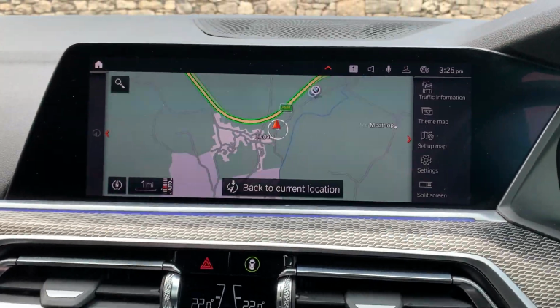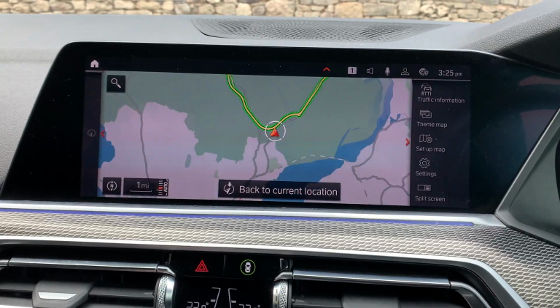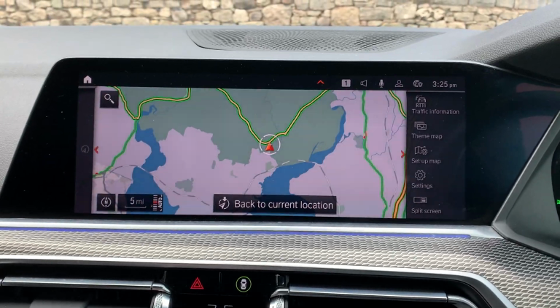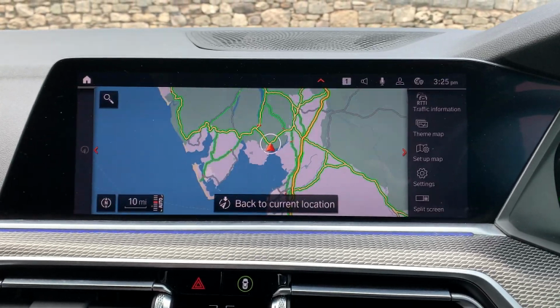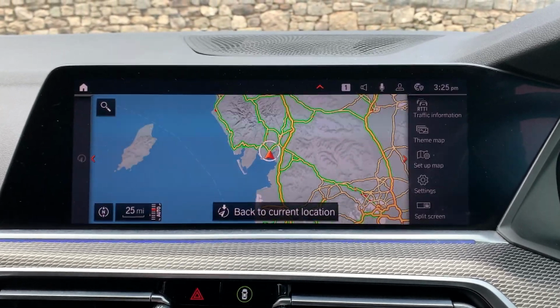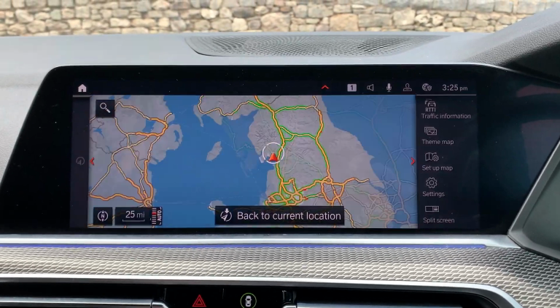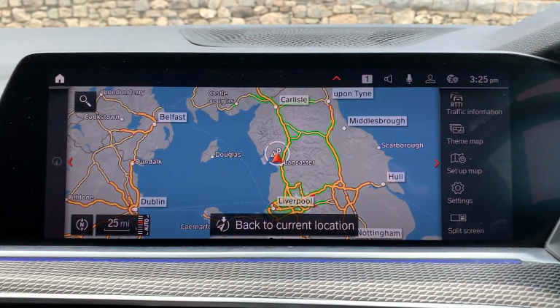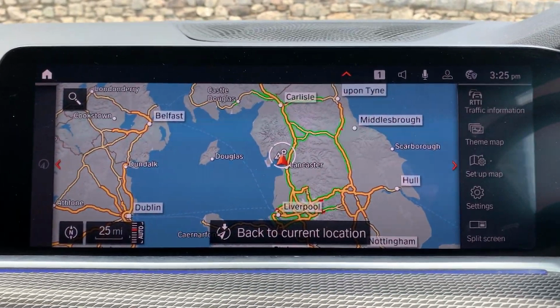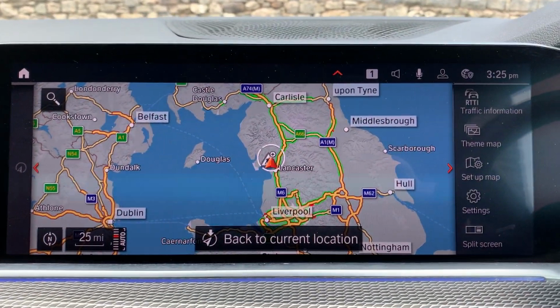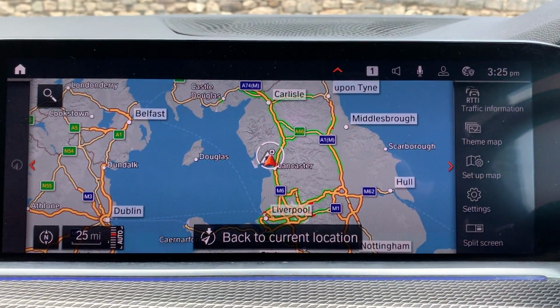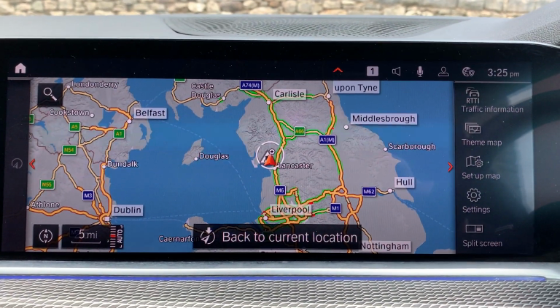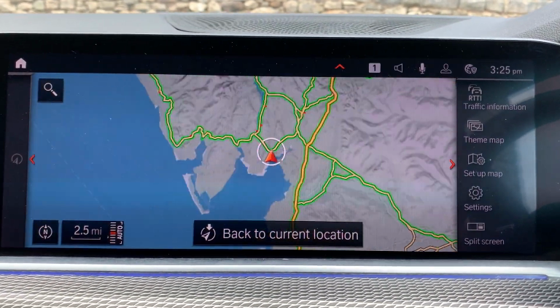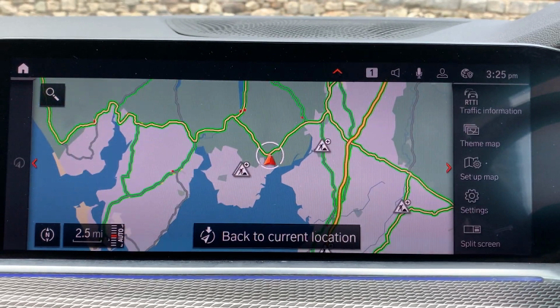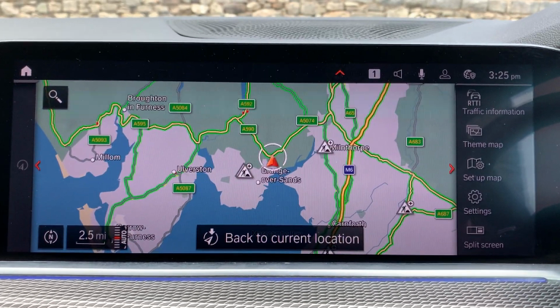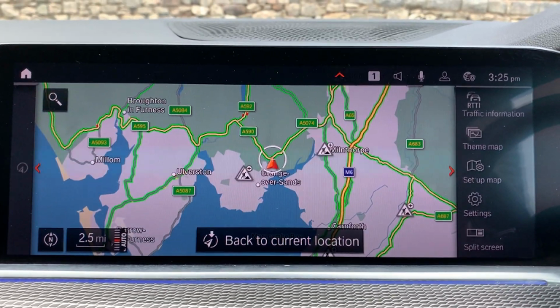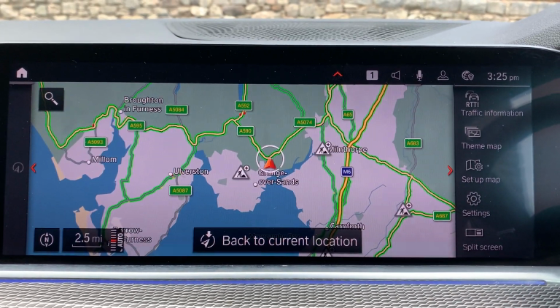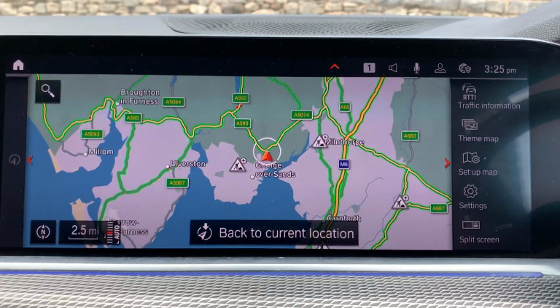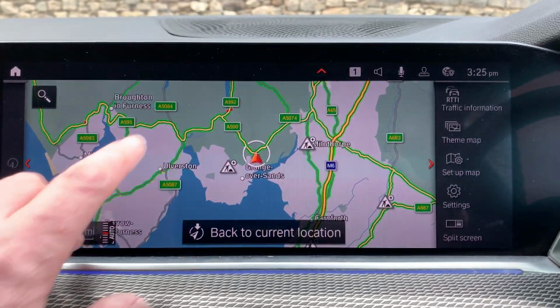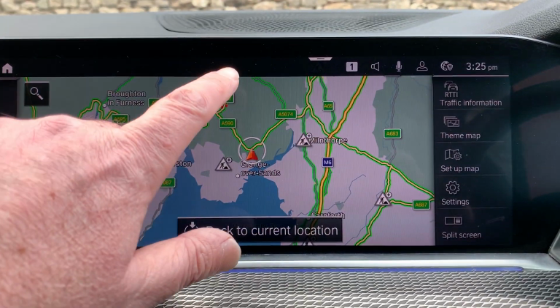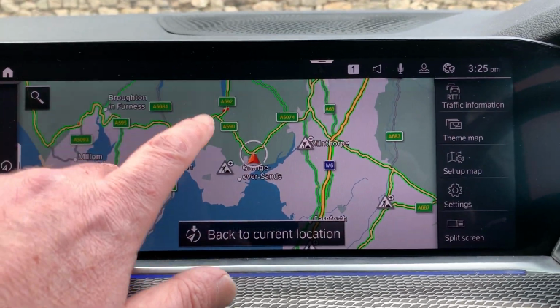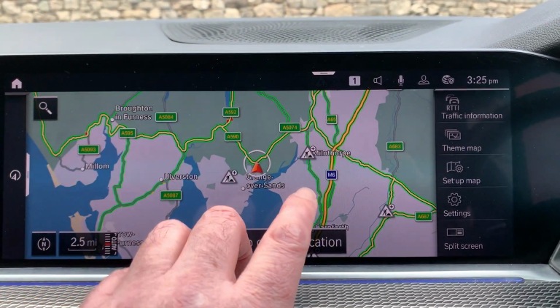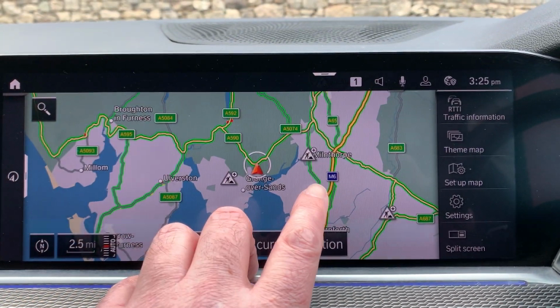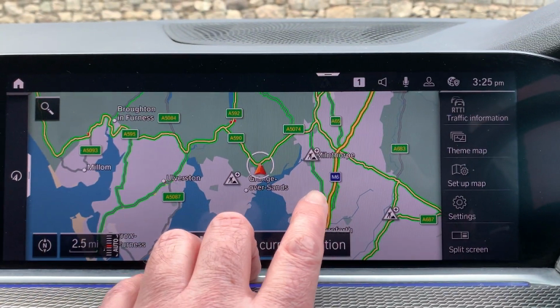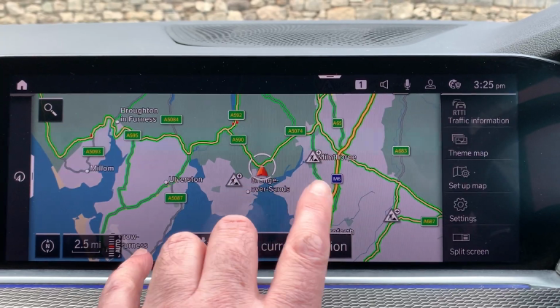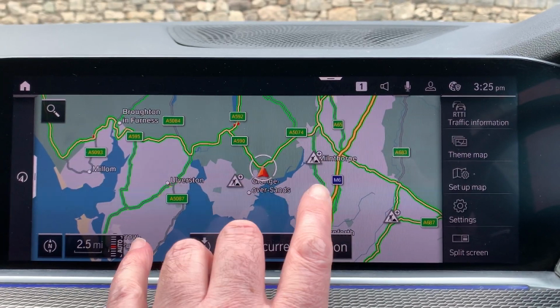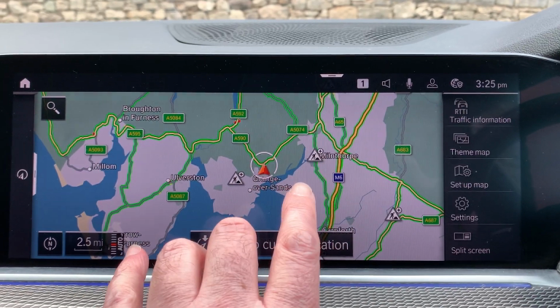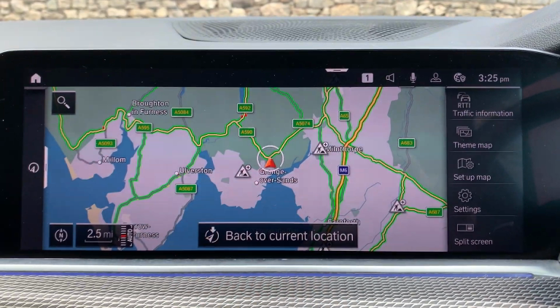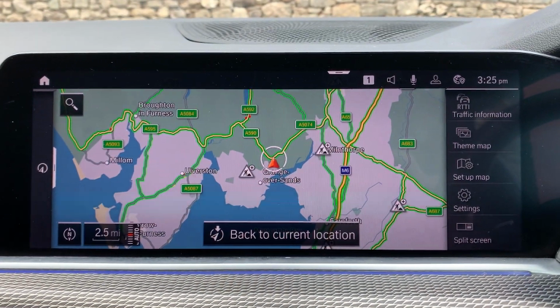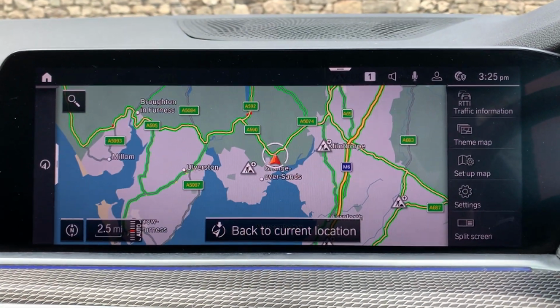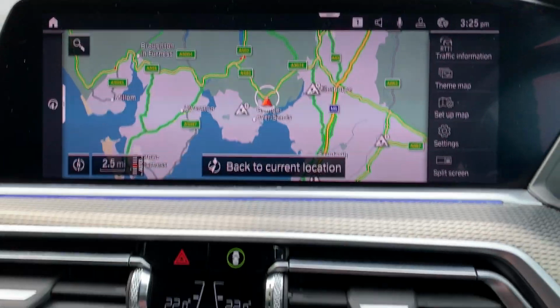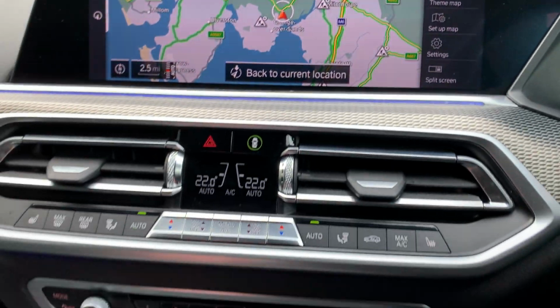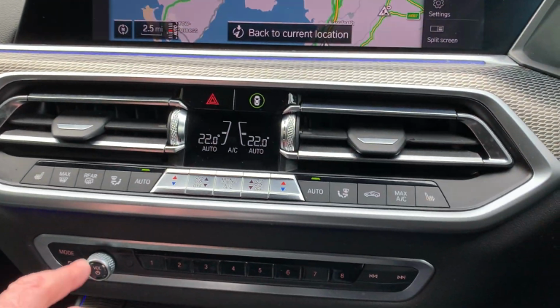With the iDrive controller you can do everything. I'm just going to zoom out to show you where we are — we're in the northwest of England, in Cumbria in the southern Lake District. Windermere's up here, the M6 is over here, and we're about 10 minutes off junction 36 of the M6. Beautiful part of the world if you're passing.